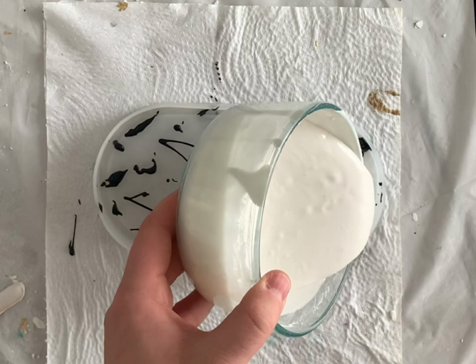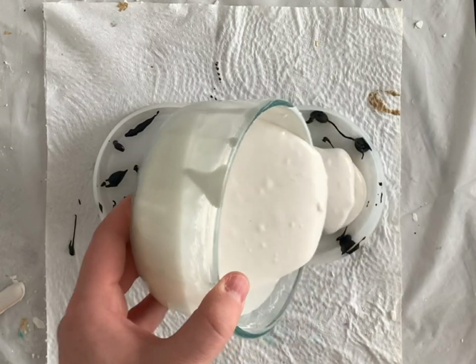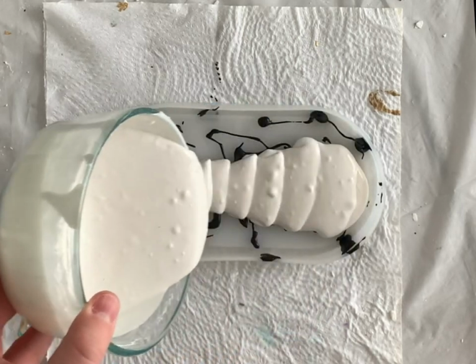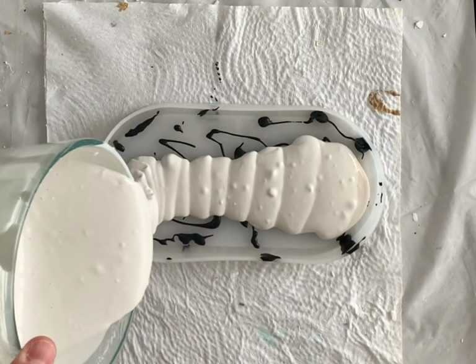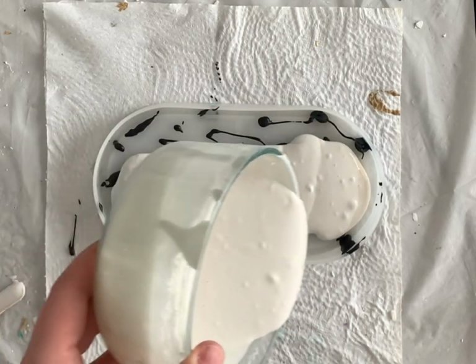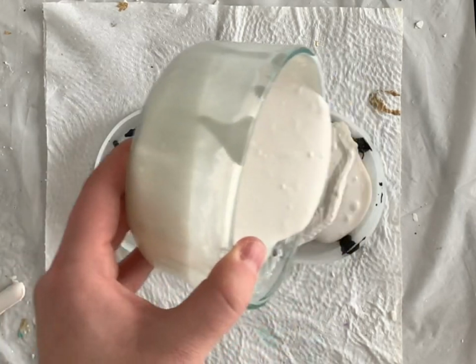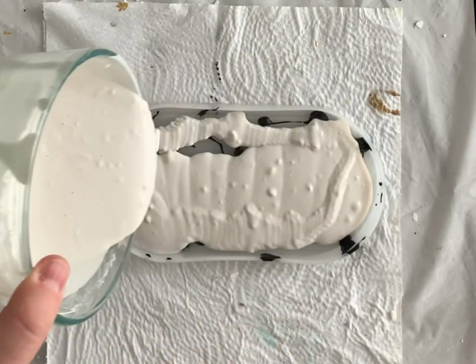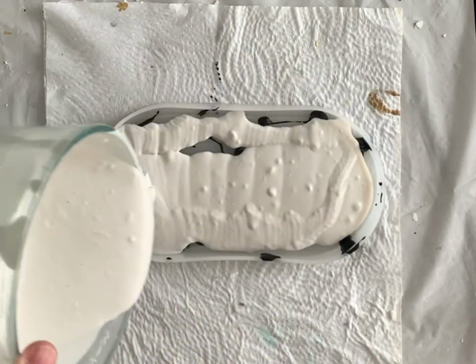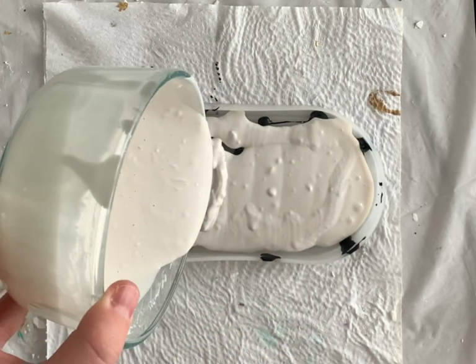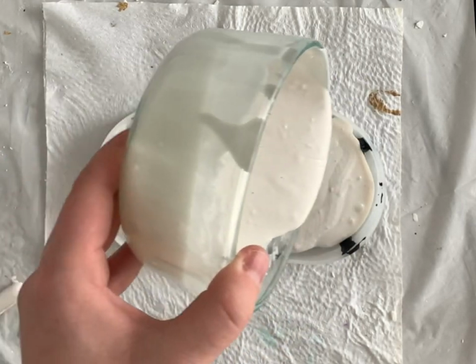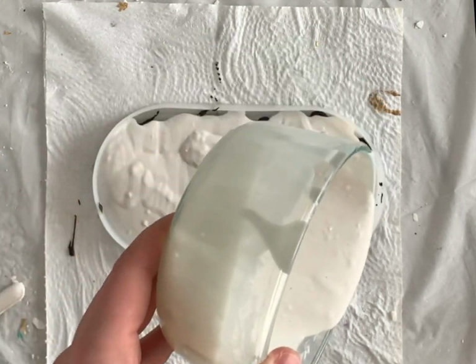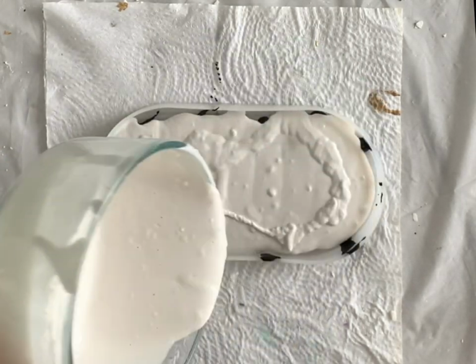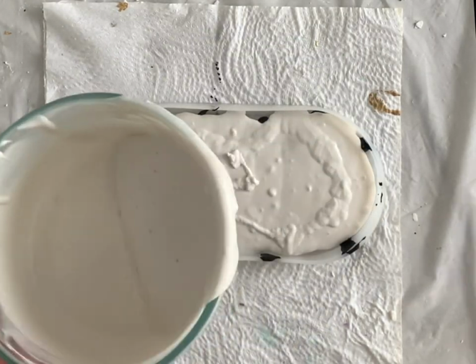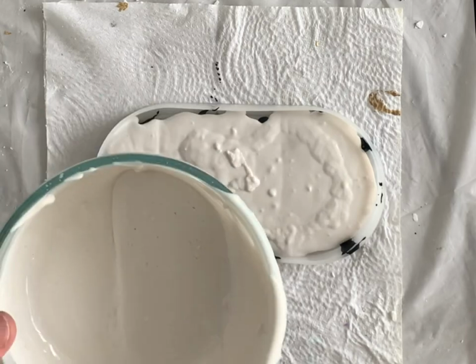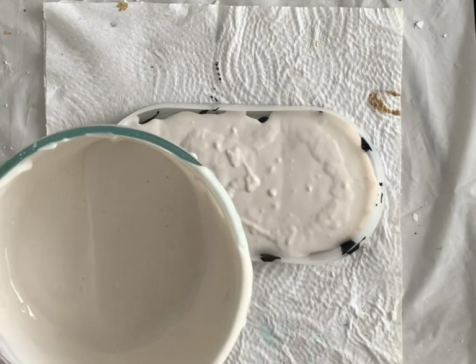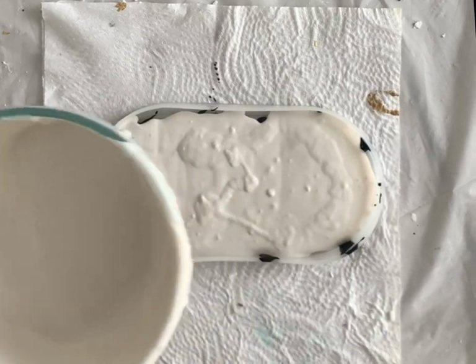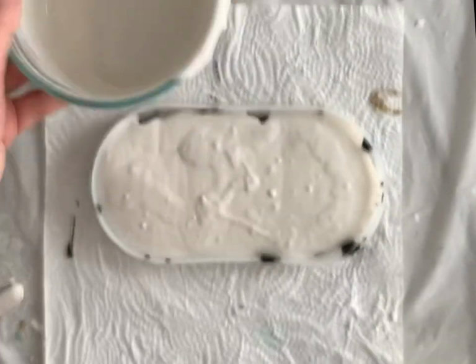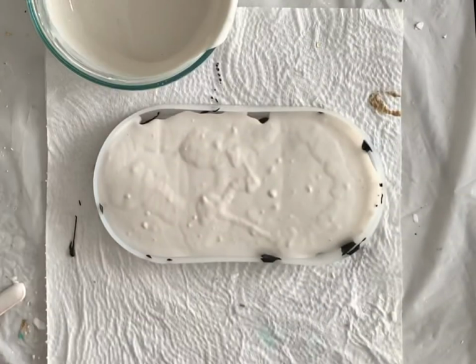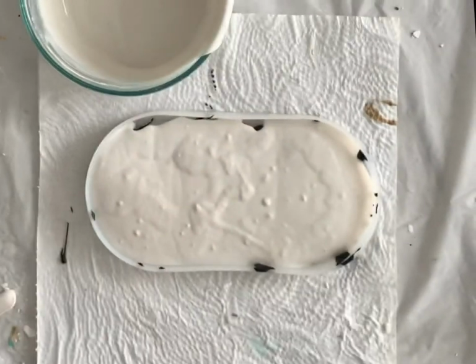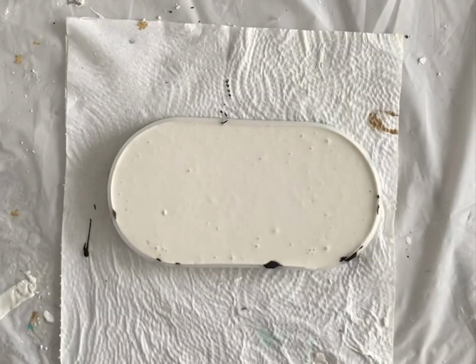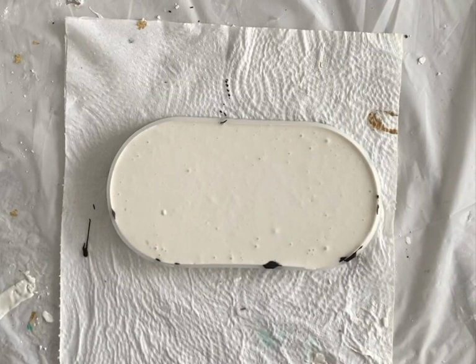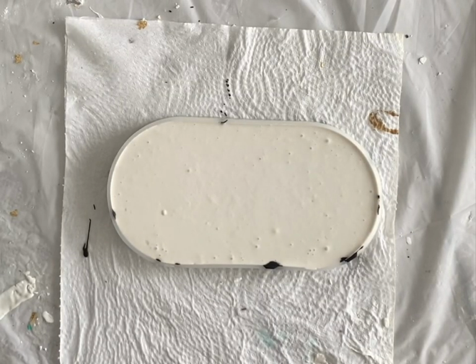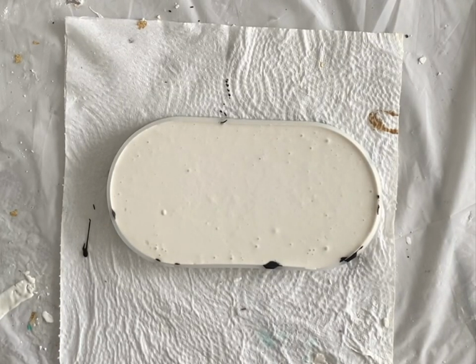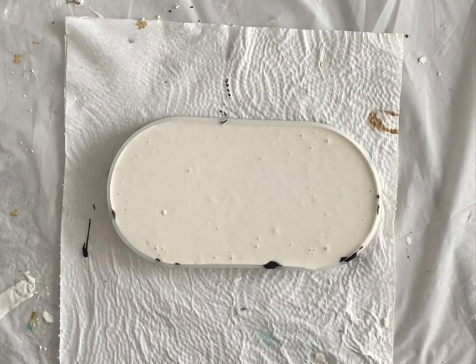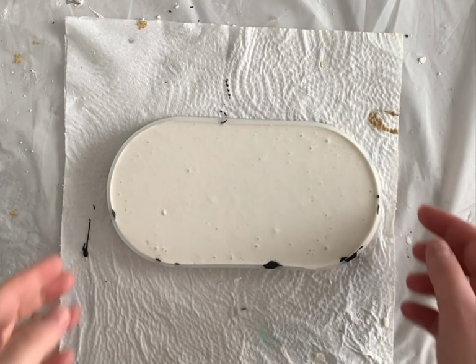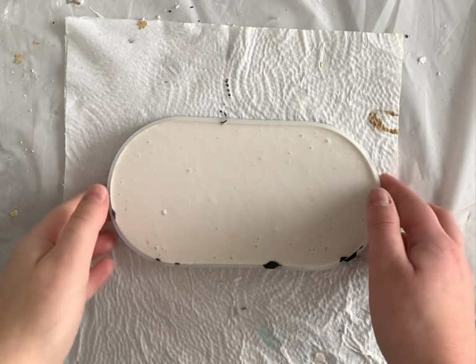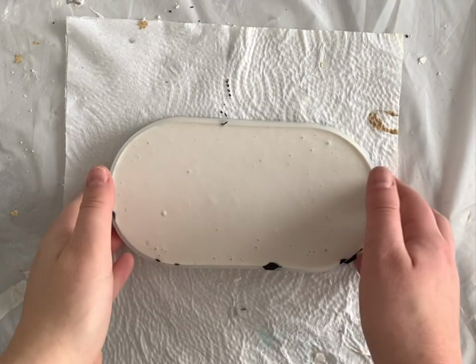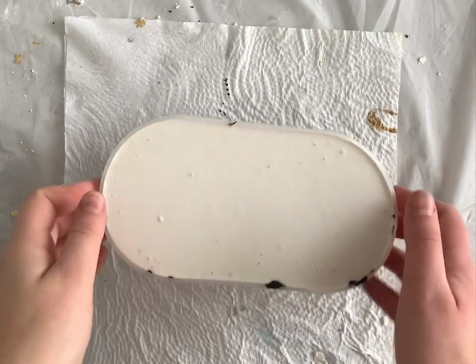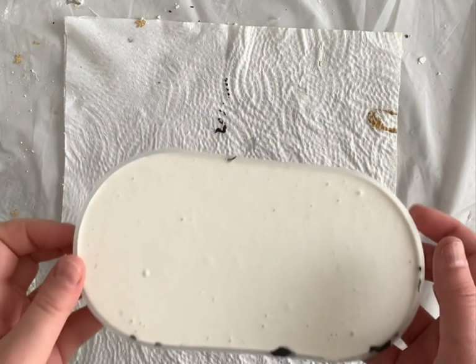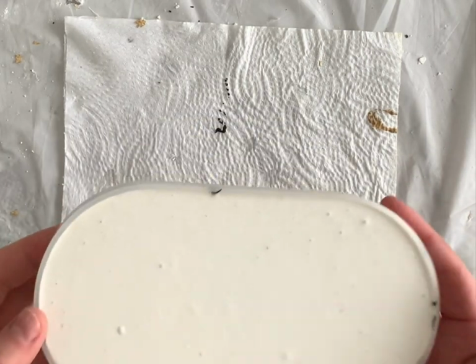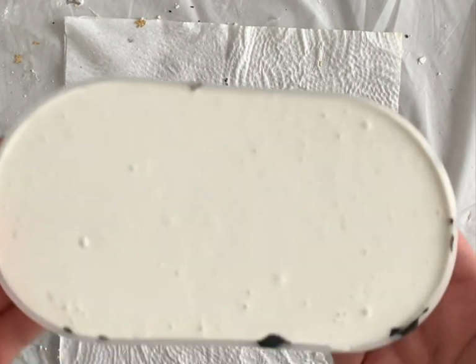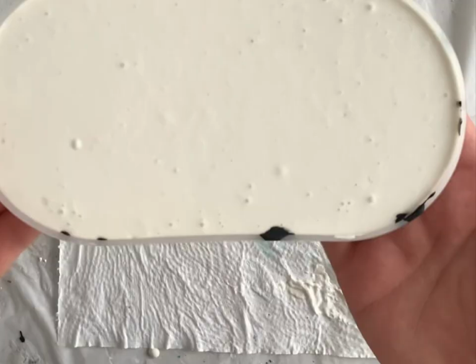Unfortunately, my camera was not recording when I worked on the other molds, so you'll just have to see the final result. And after about 20 minutes or so, this trinket dish is ready to be demolded.